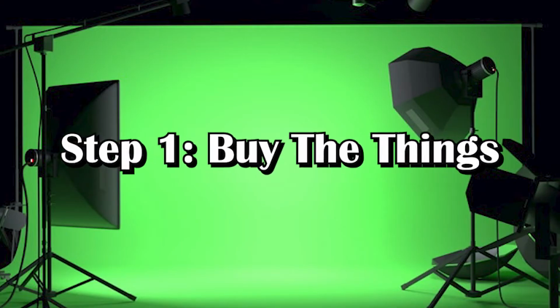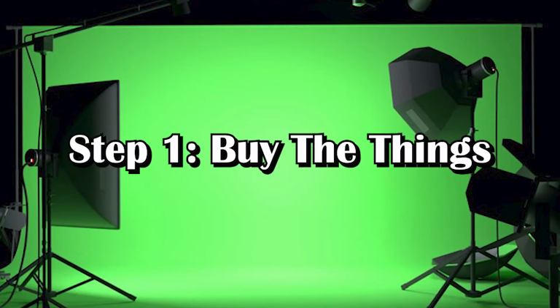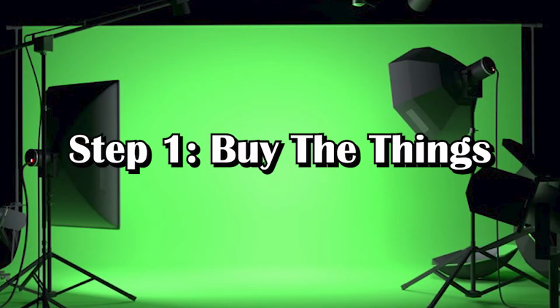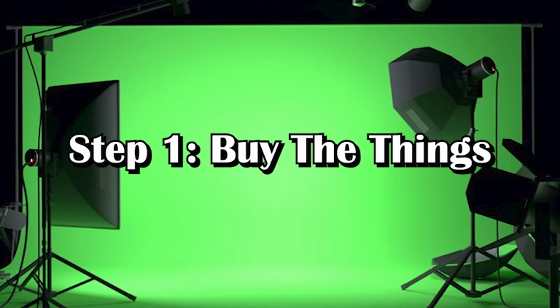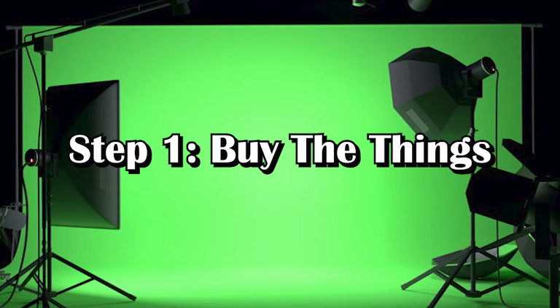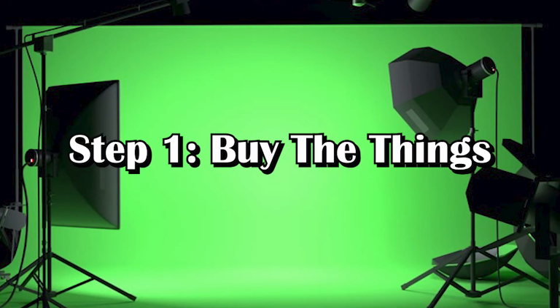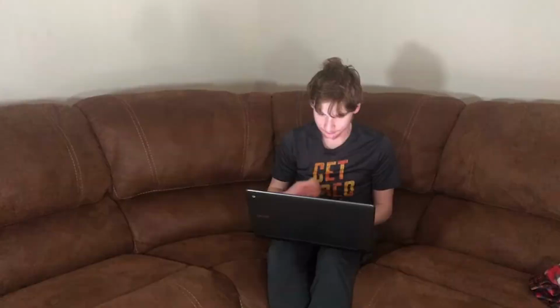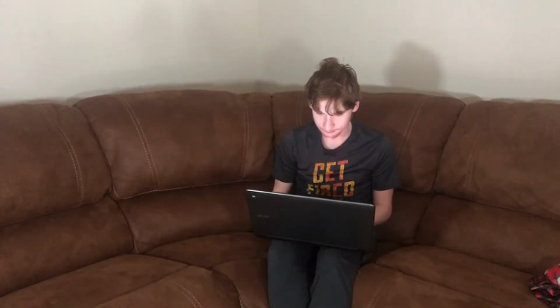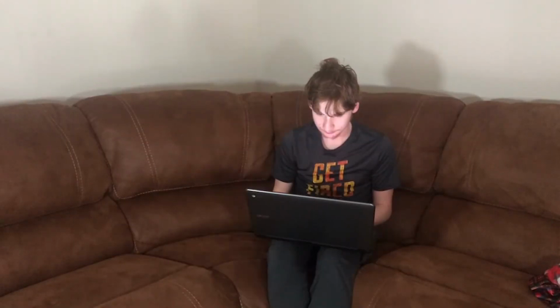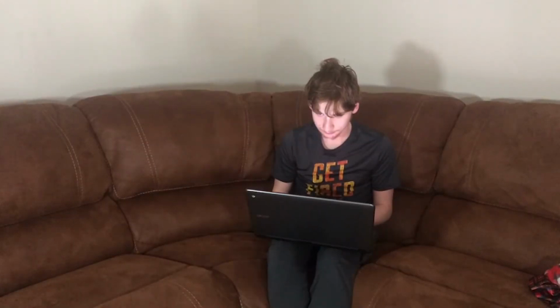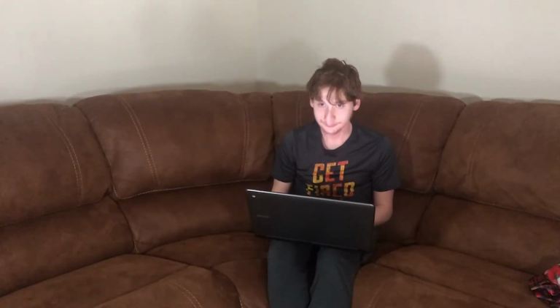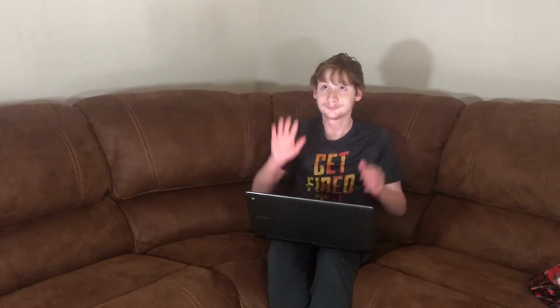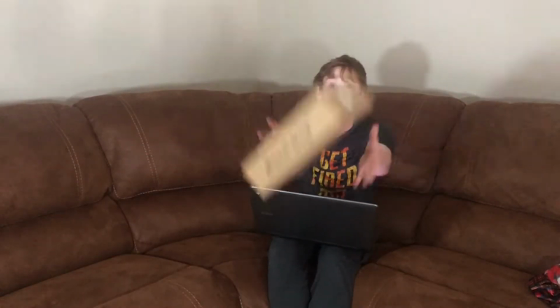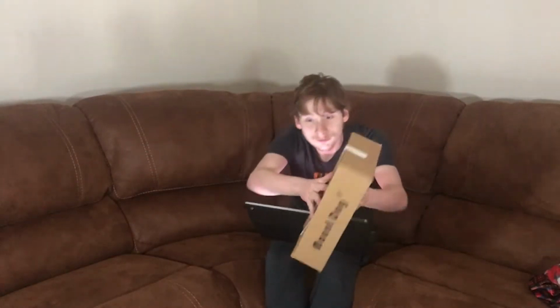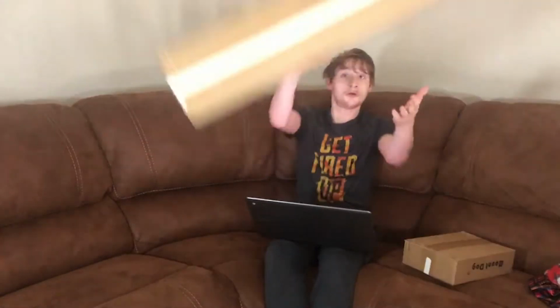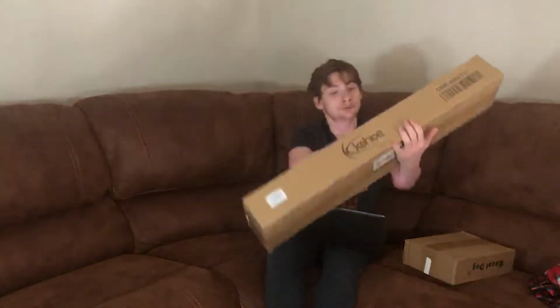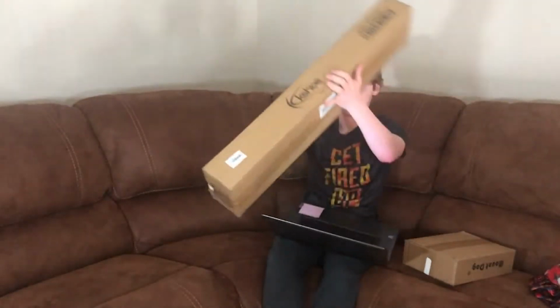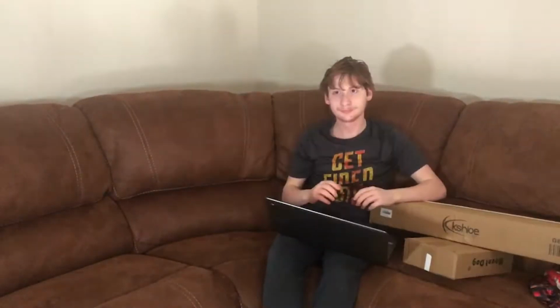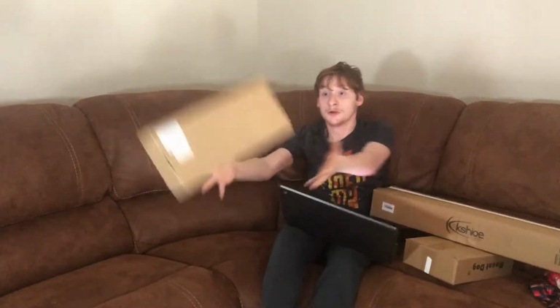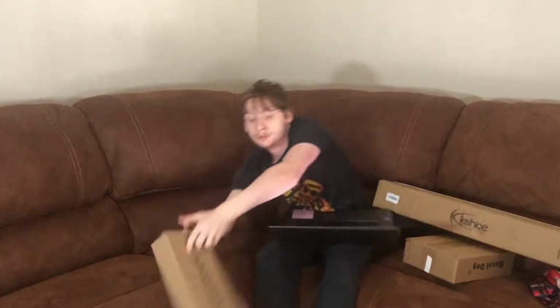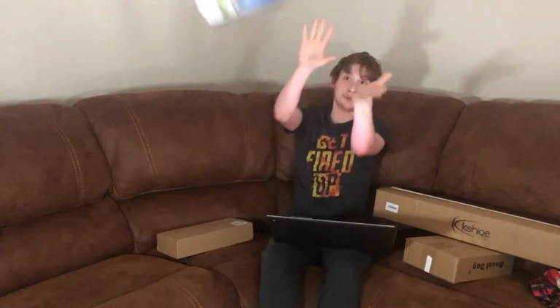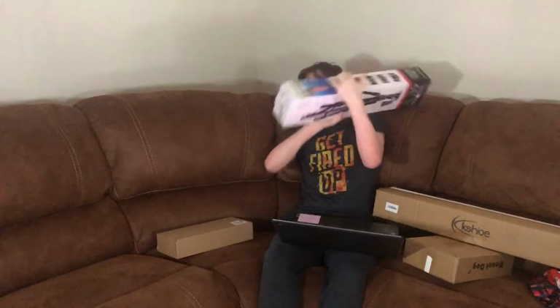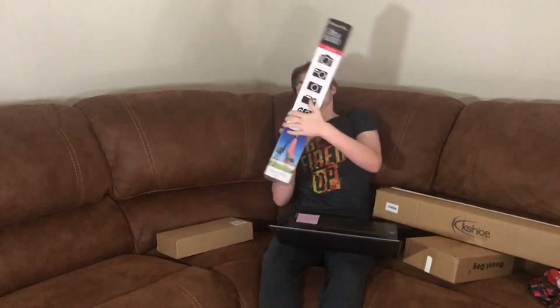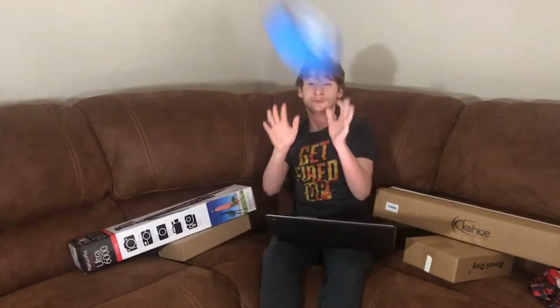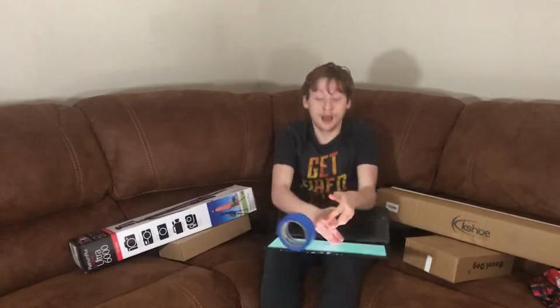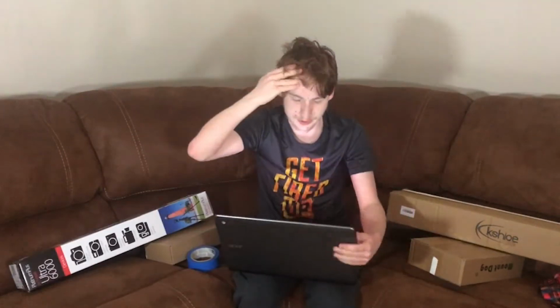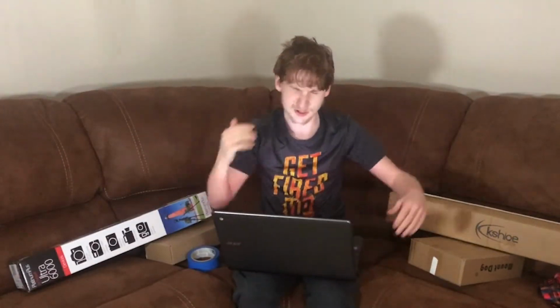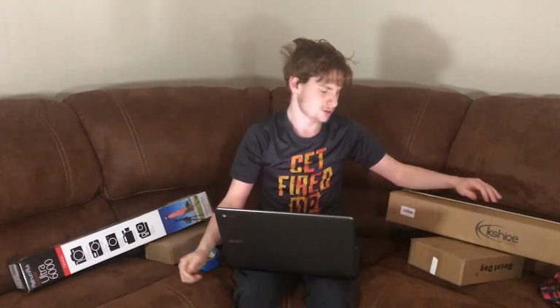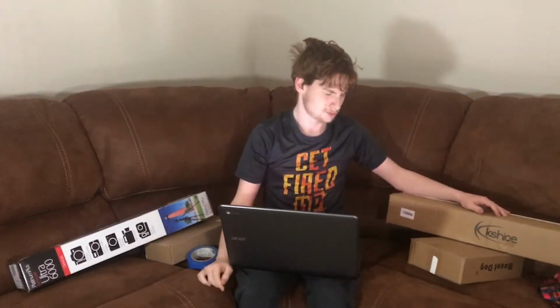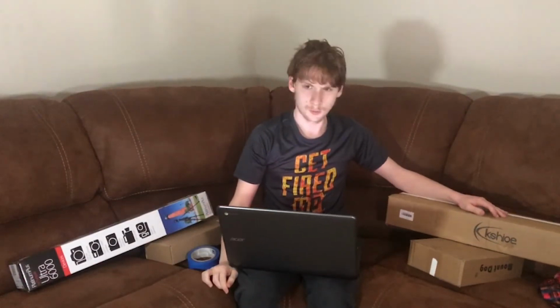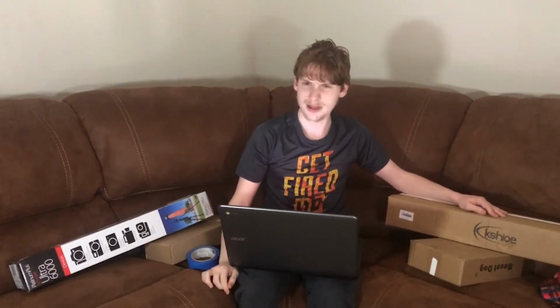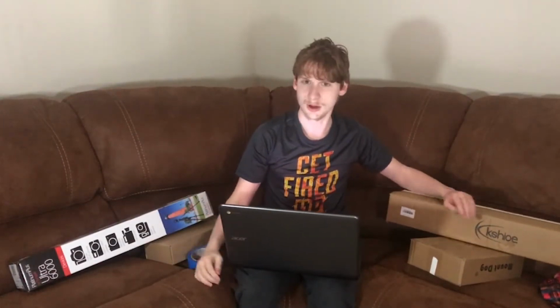Step one: buy the things to make the studio with. Here are some things you will need to buy: a green screen, maybe a stand frame, LED lights, a tripod, tape, and also a brick. Wait, what?